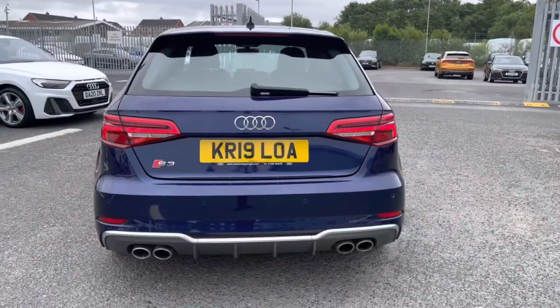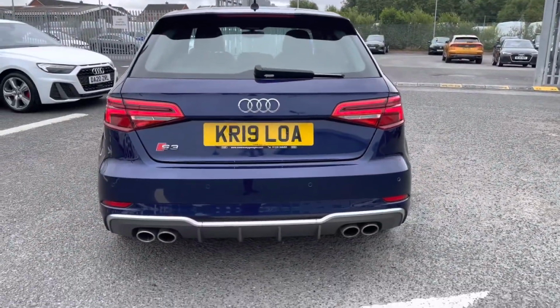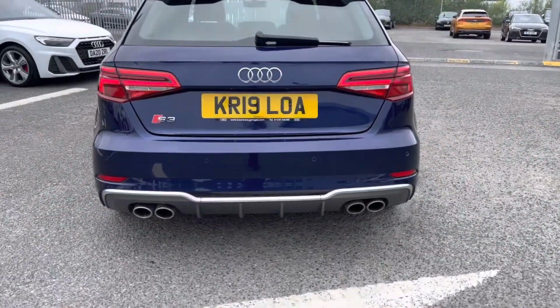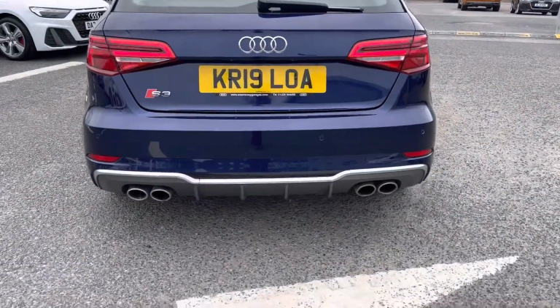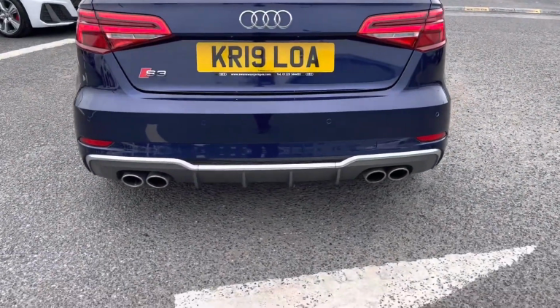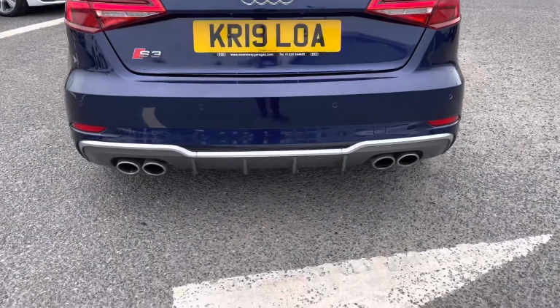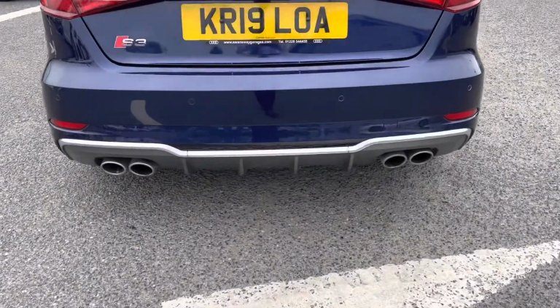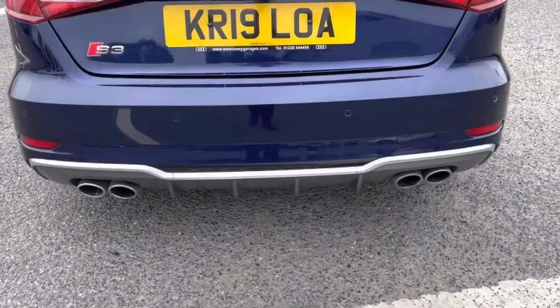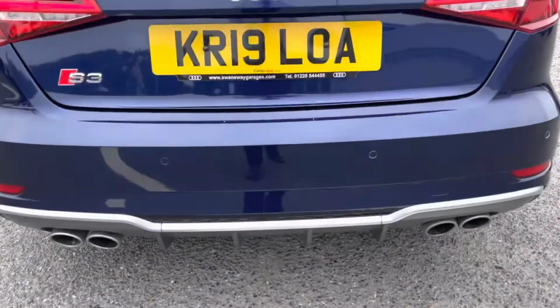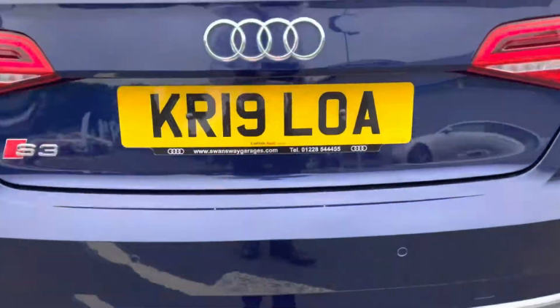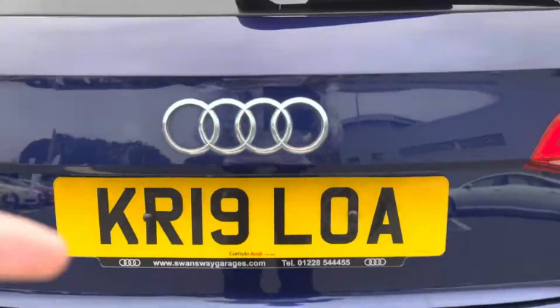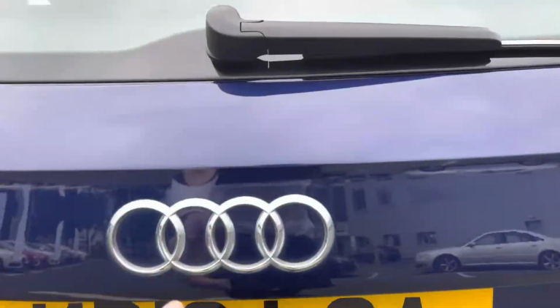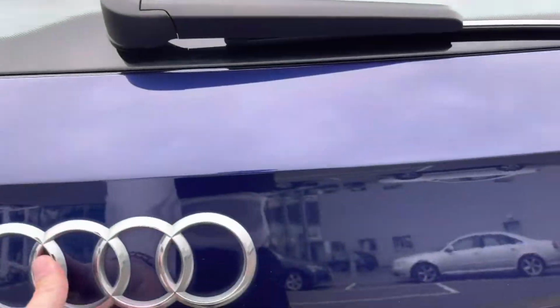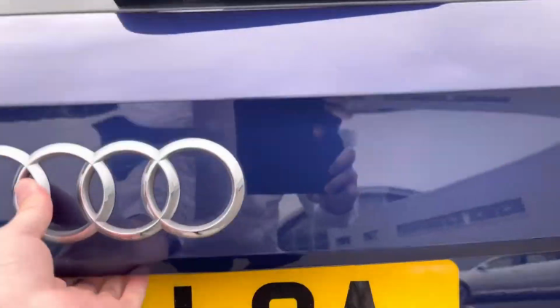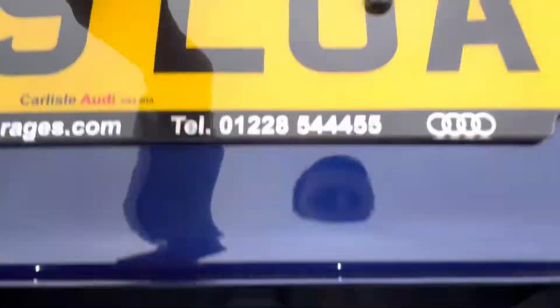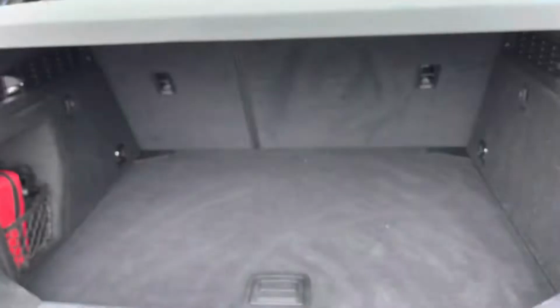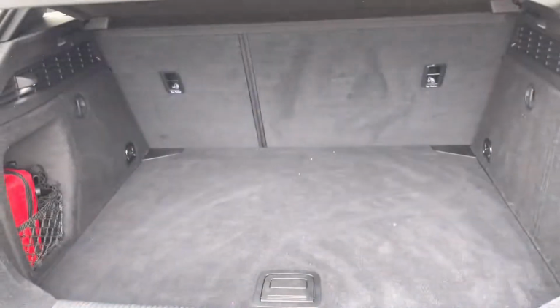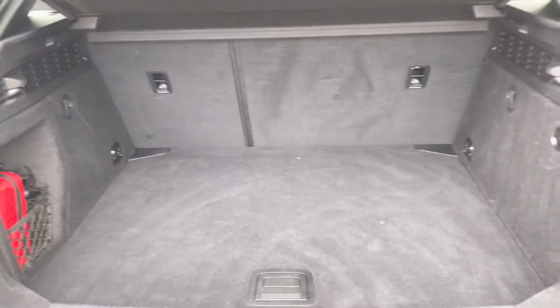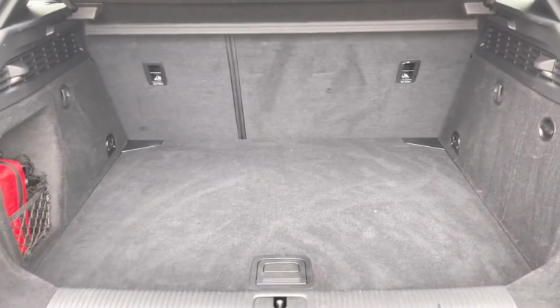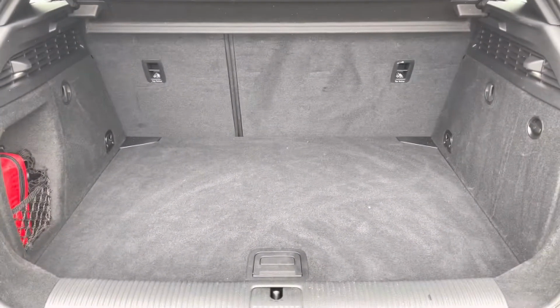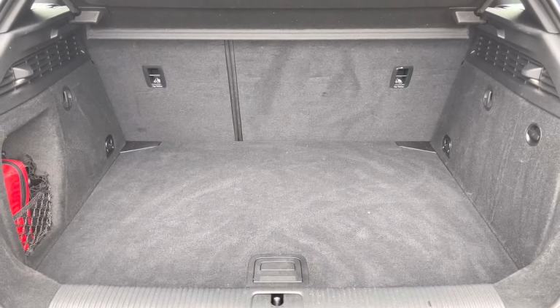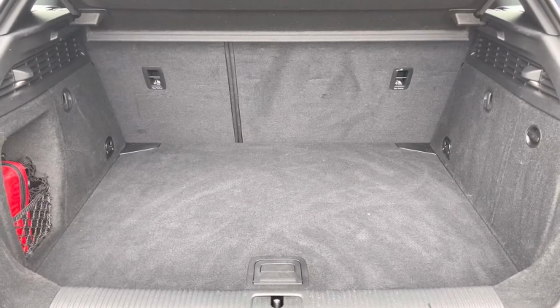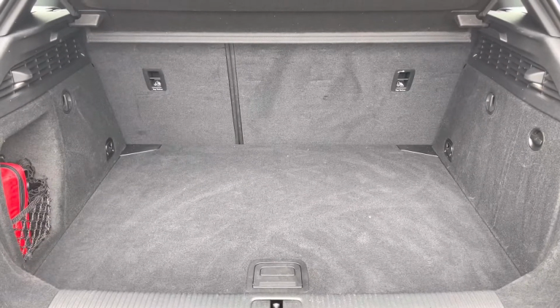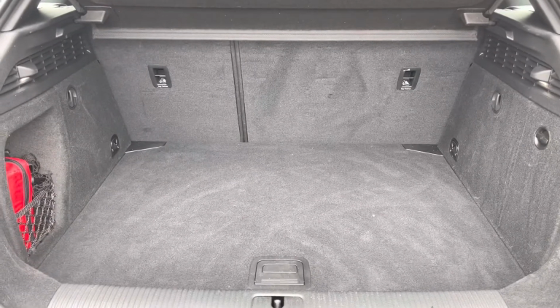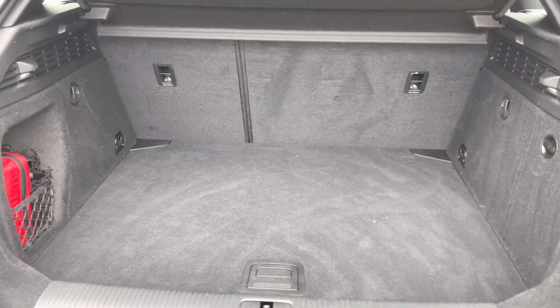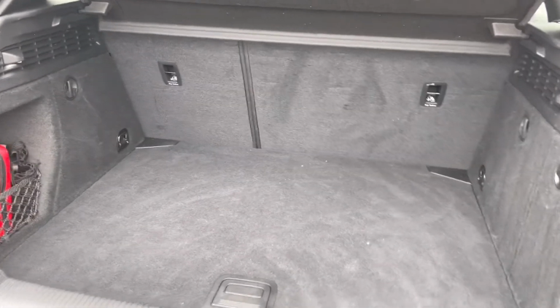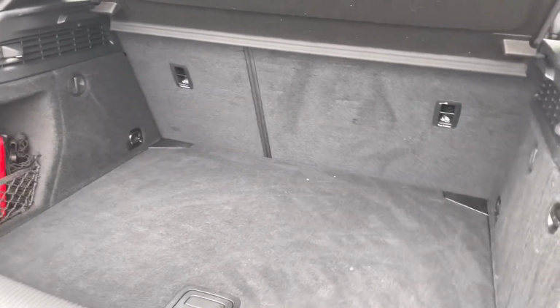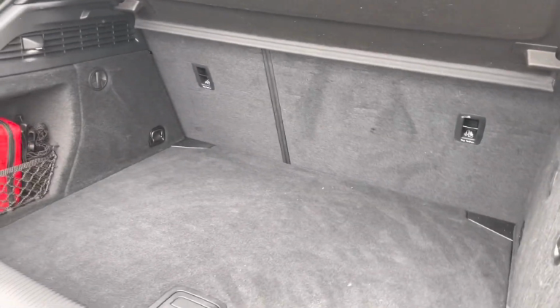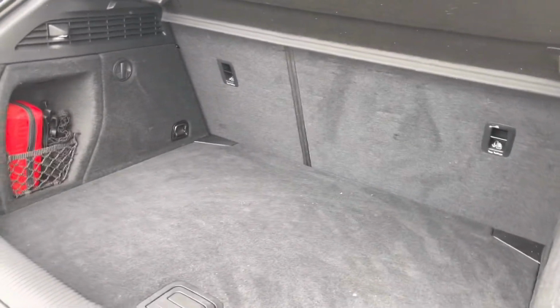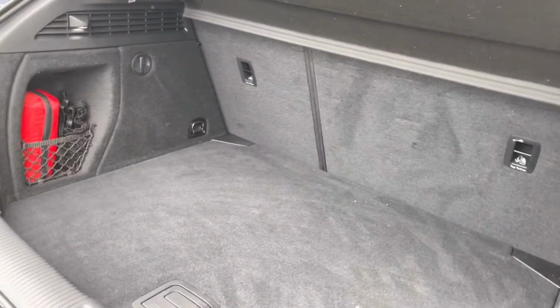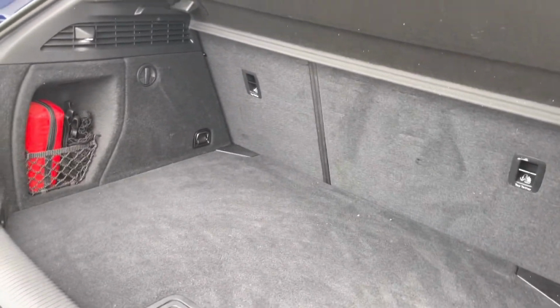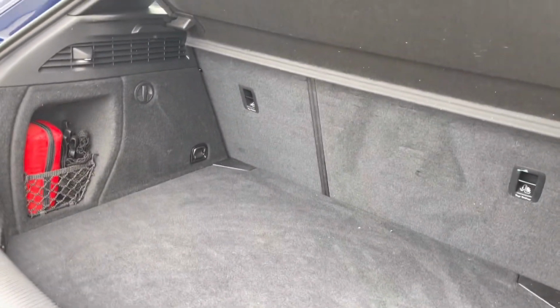We've got the quad exhaust at the back, giving it a nice mean look. You've also got your rear parking sensors, making it nice and easy to park. As we open the boot, we've got a very practical amount of boot space — you'll have no trouble fitting any shopping or bags in.